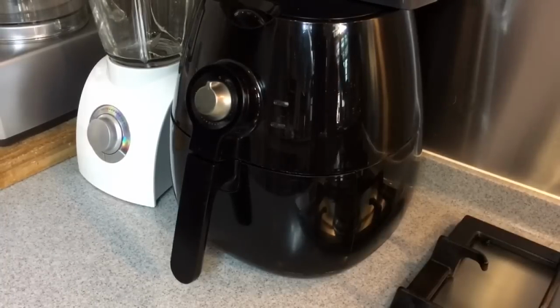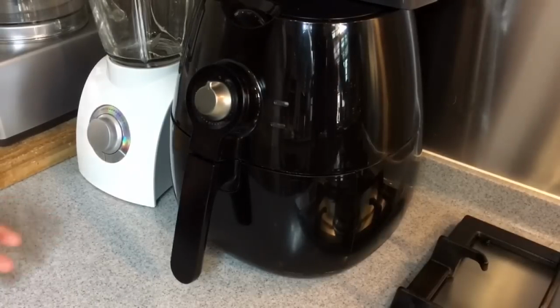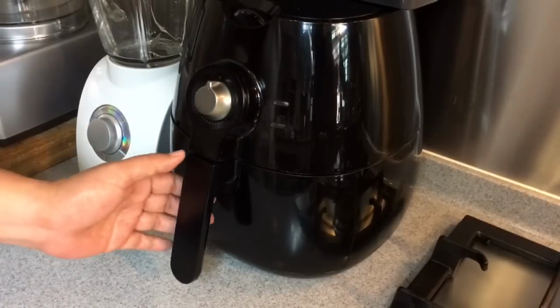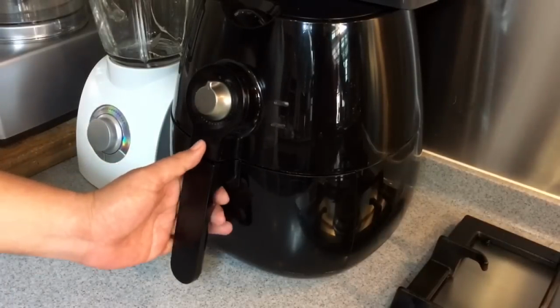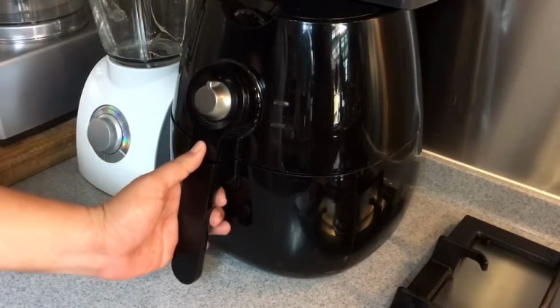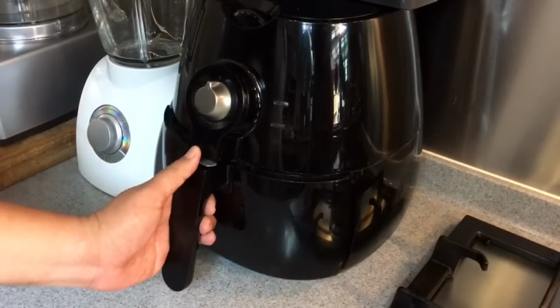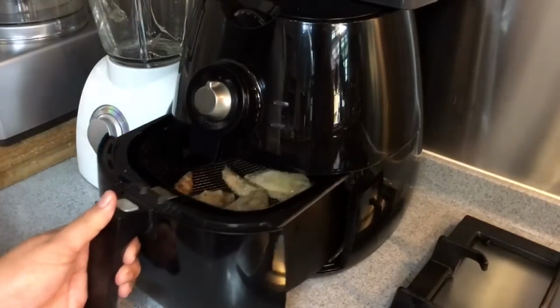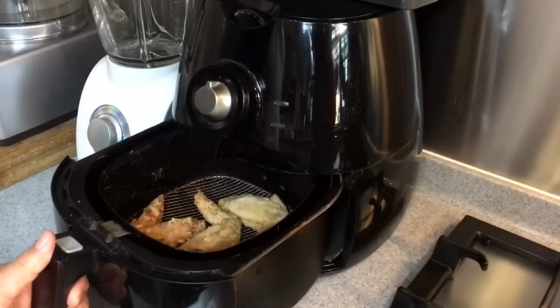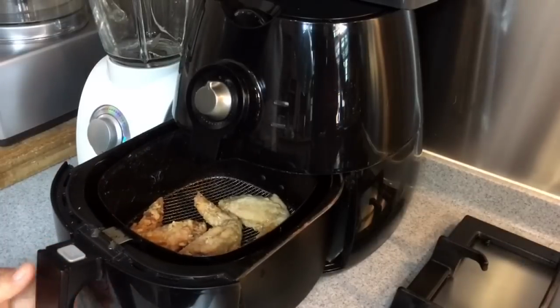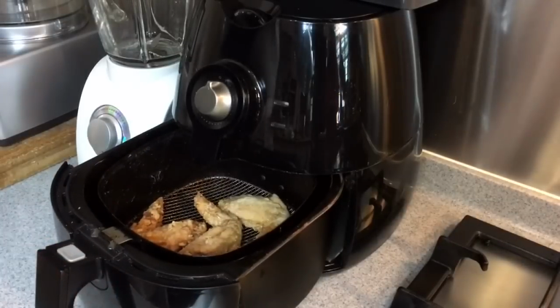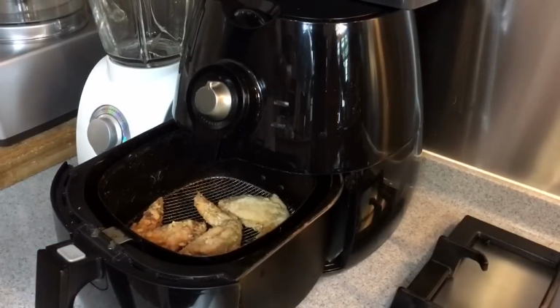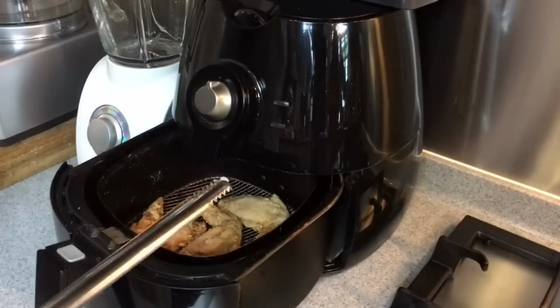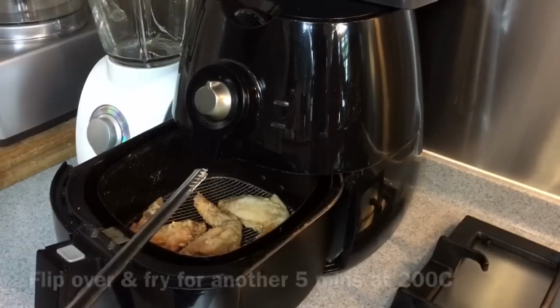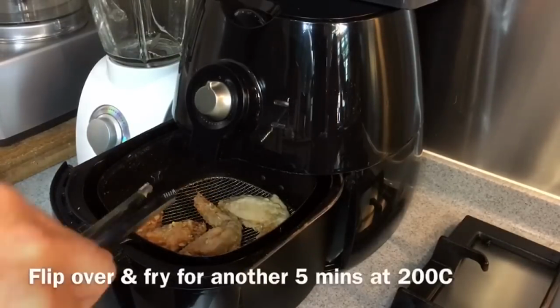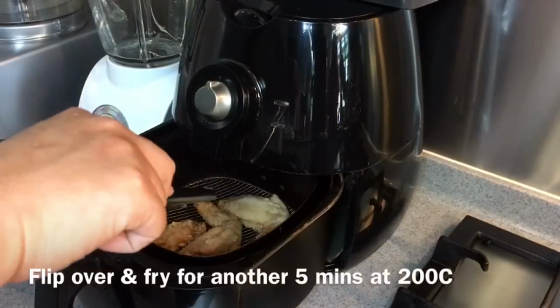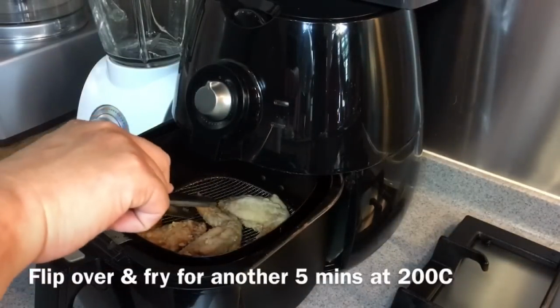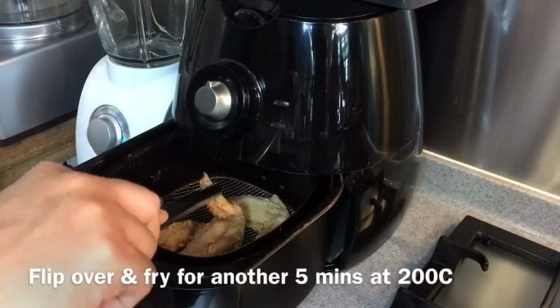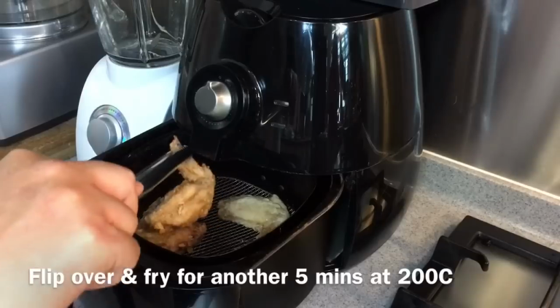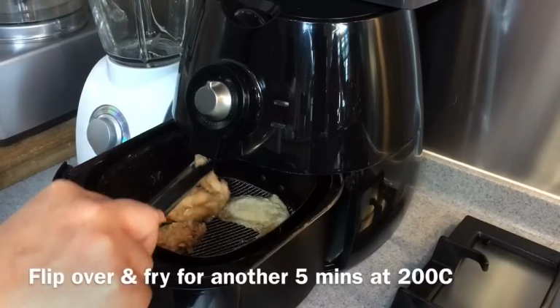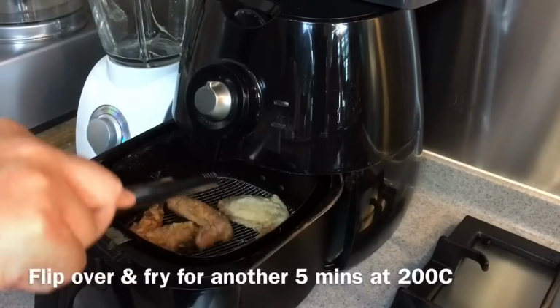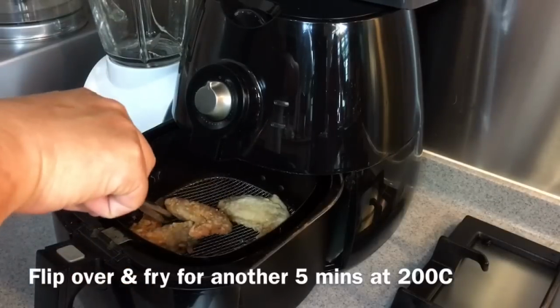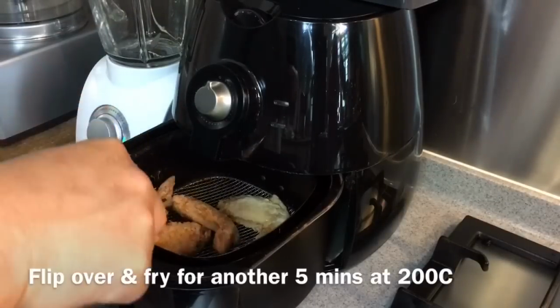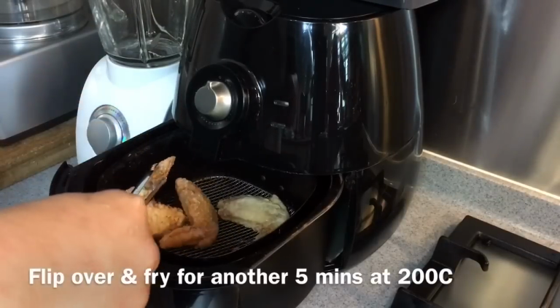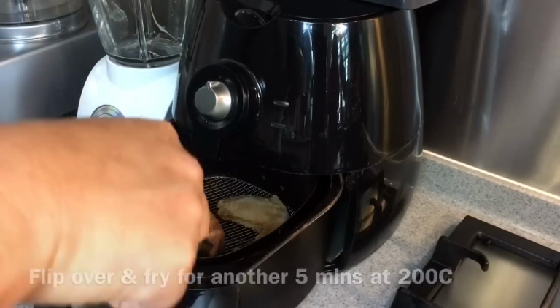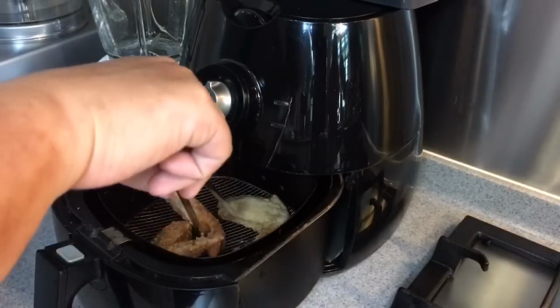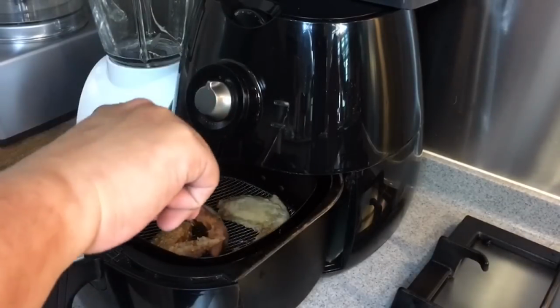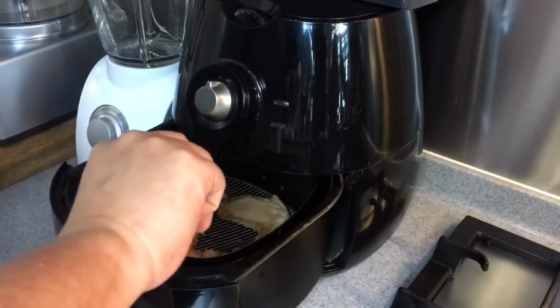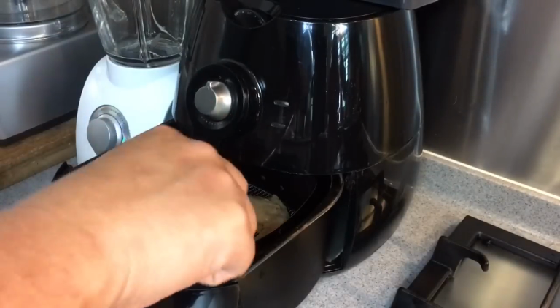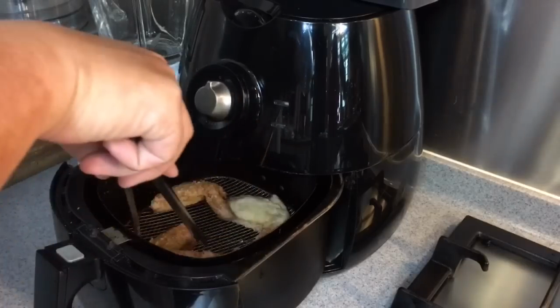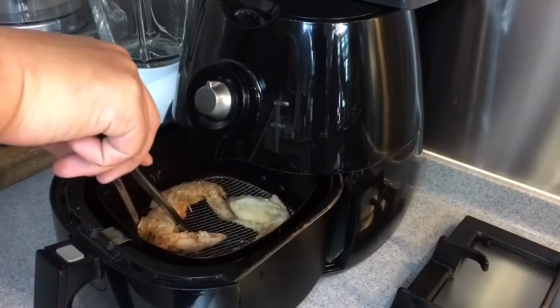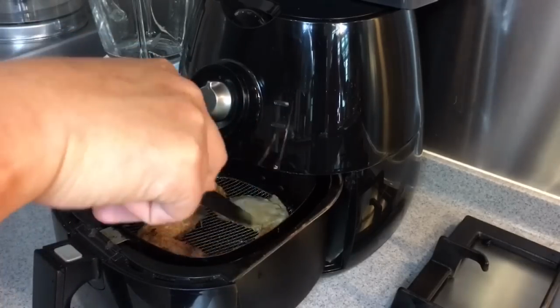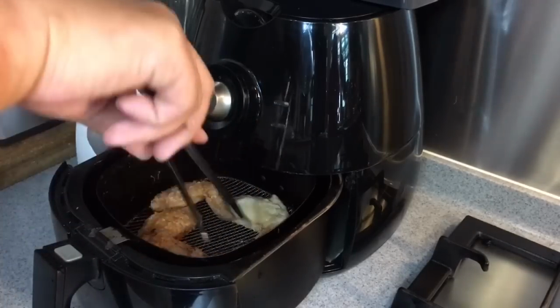15 minutes is up — let's have a look. Beautiful color! I will just turn it to the other side and let it air fry for another 5 minutes at 200 degrees Celsius. Smells so good.